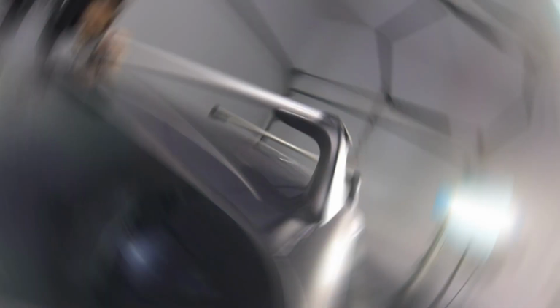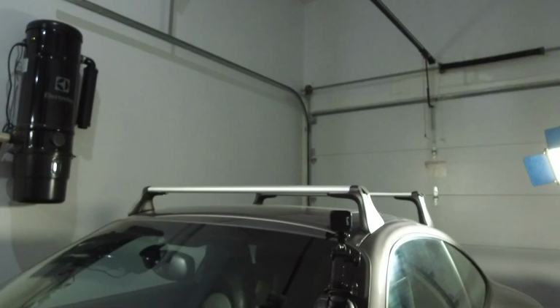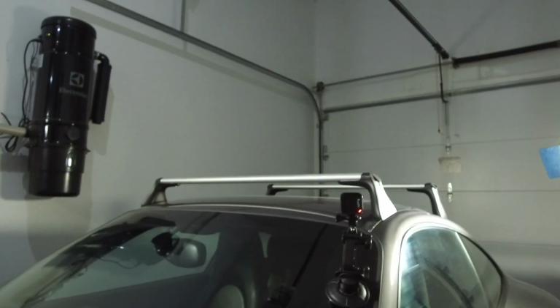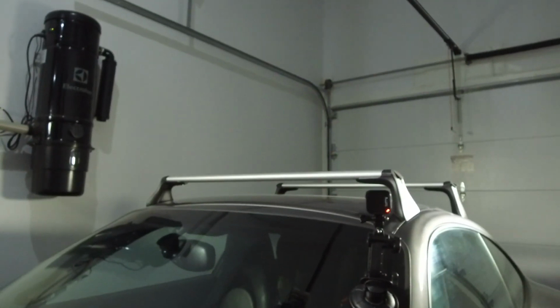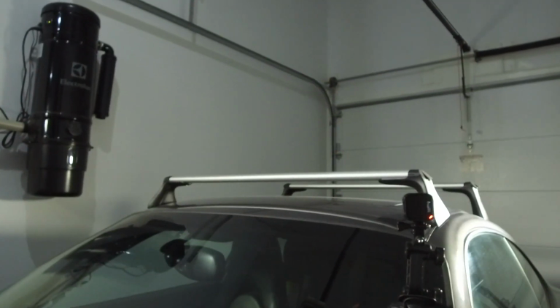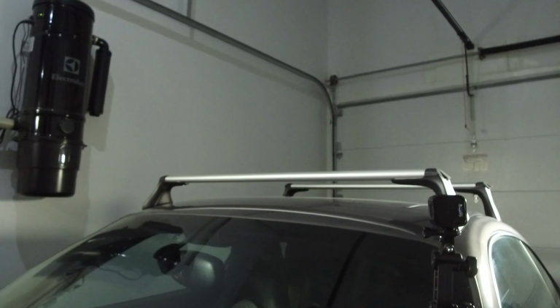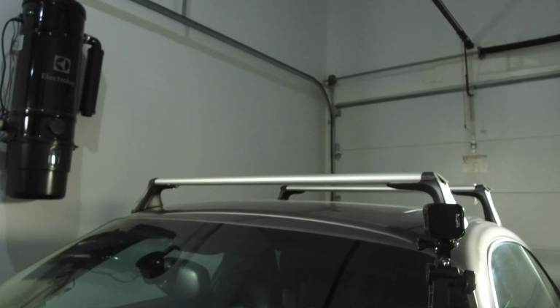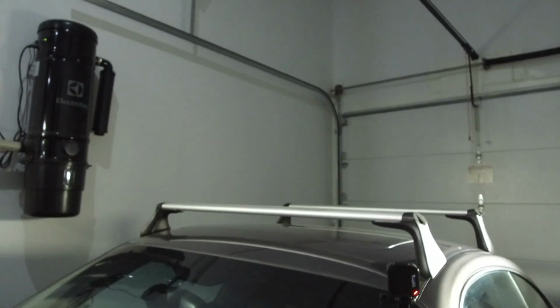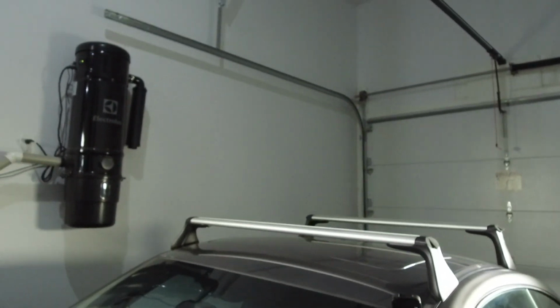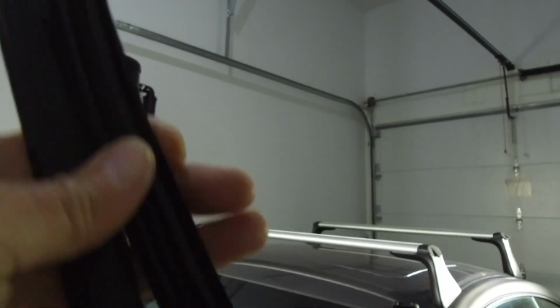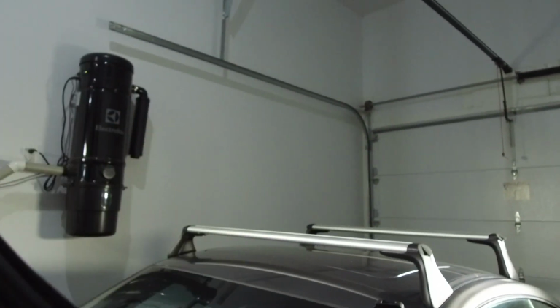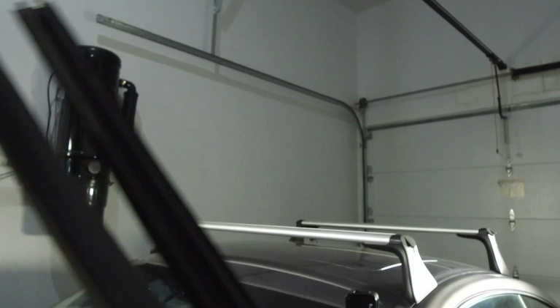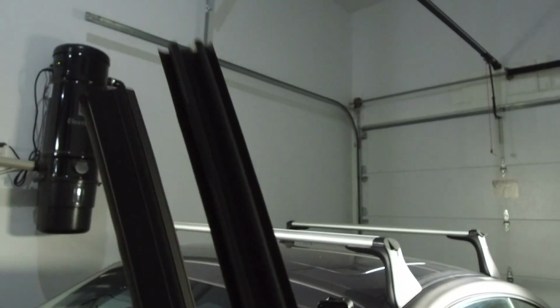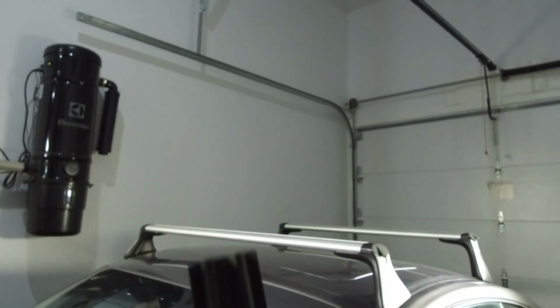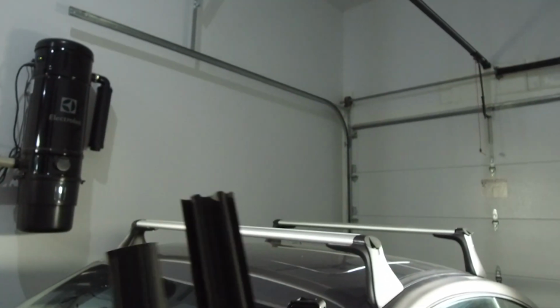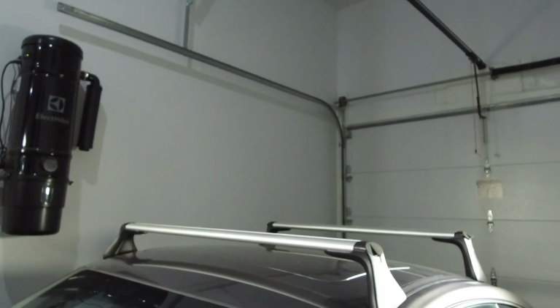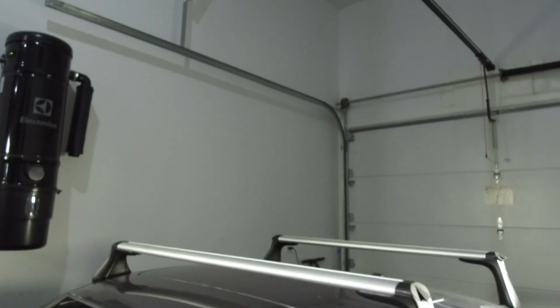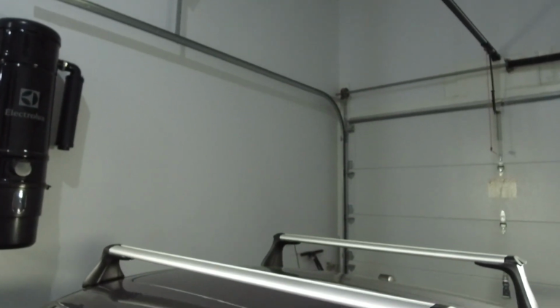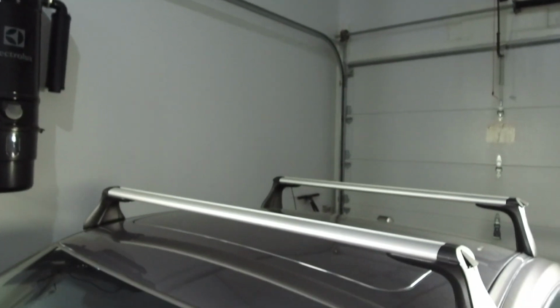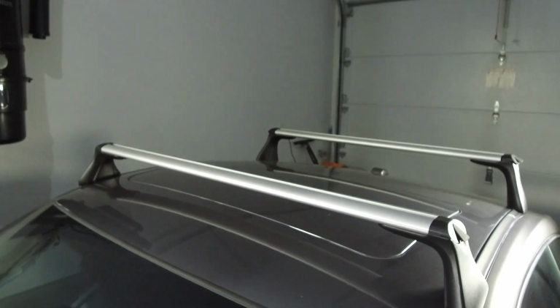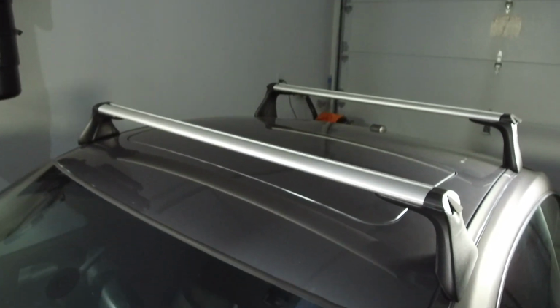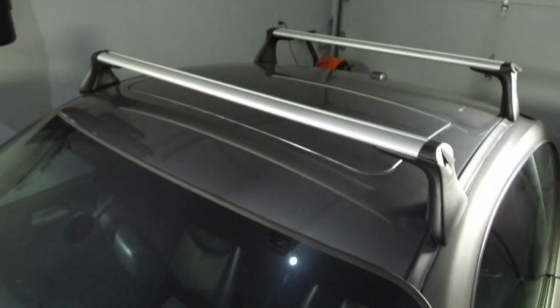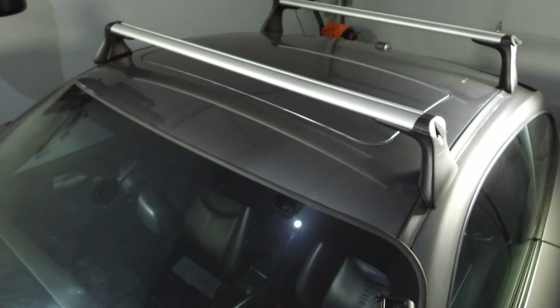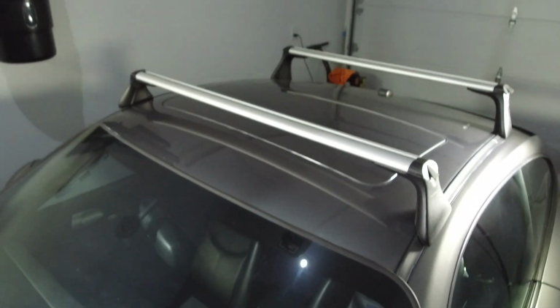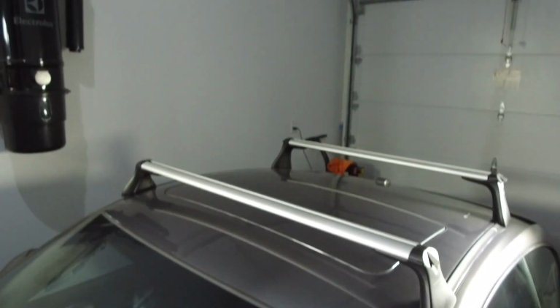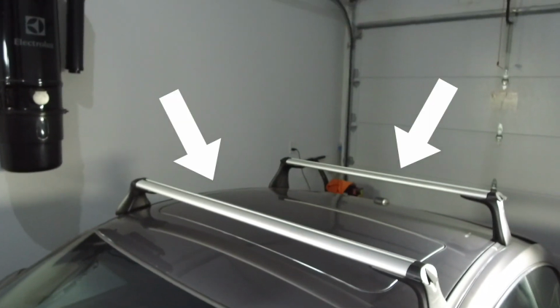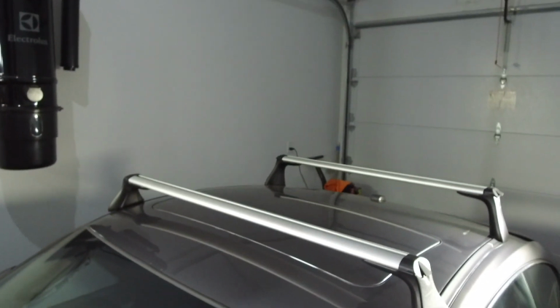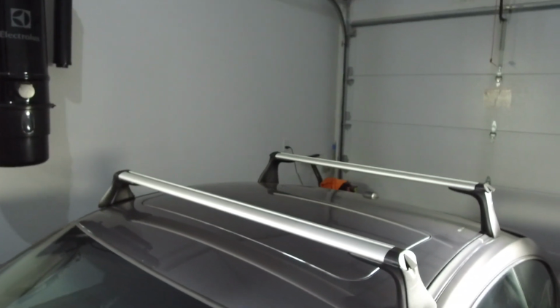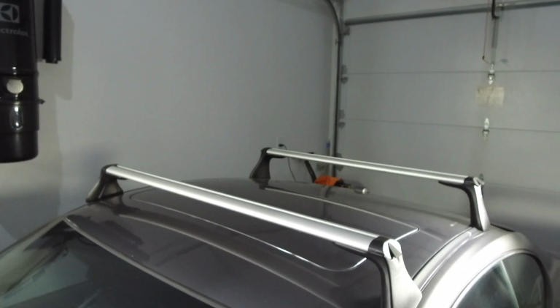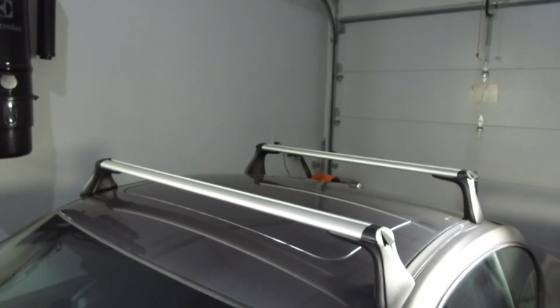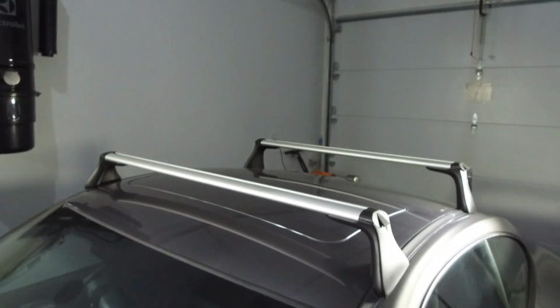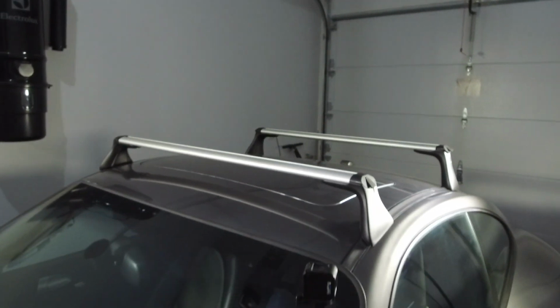The rack is on nice and snug. Now all that's left to do is install these rubber strips into the crossbars. I'm going to slide those in, lock the rack up, and it's pretty much ready to go.